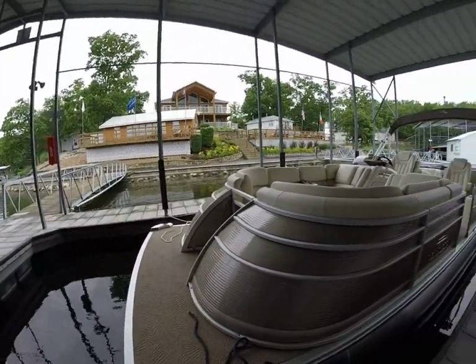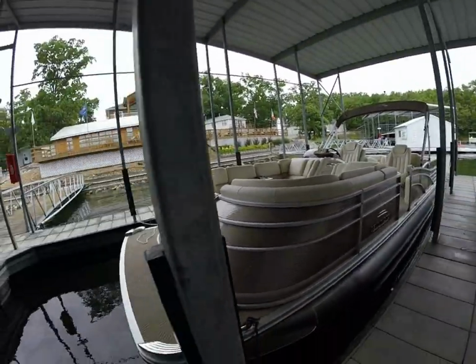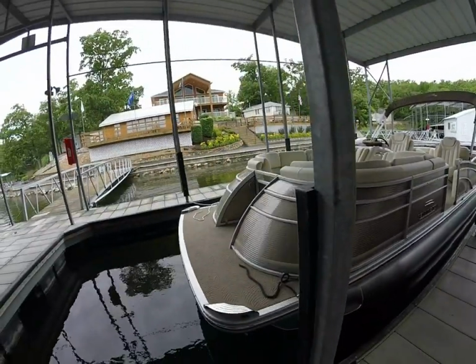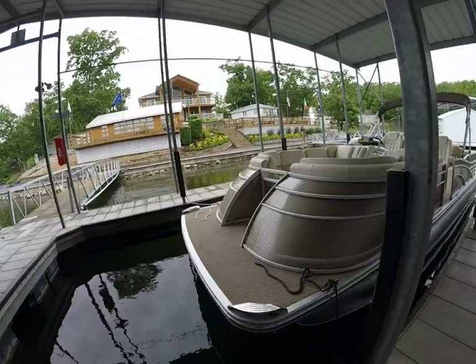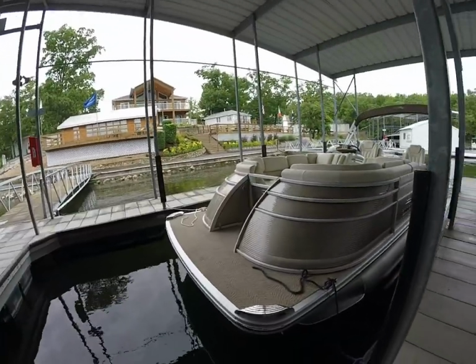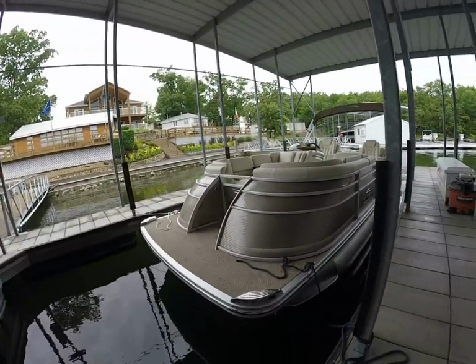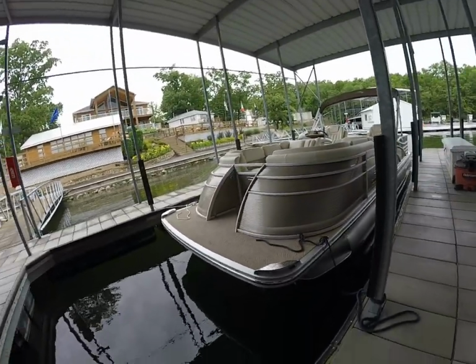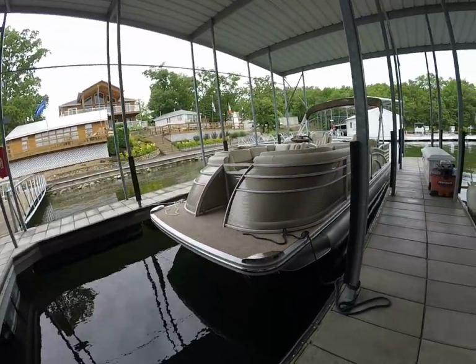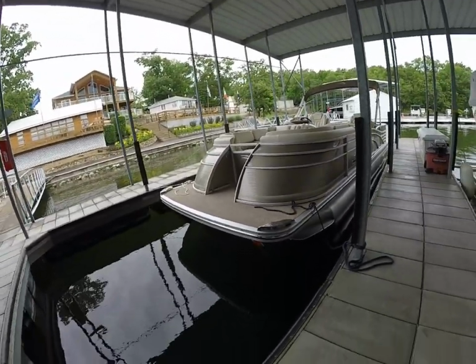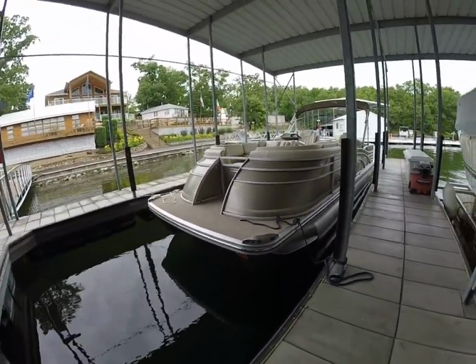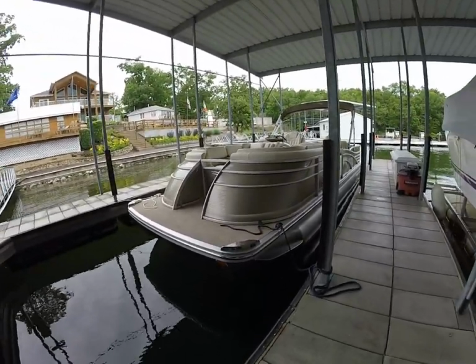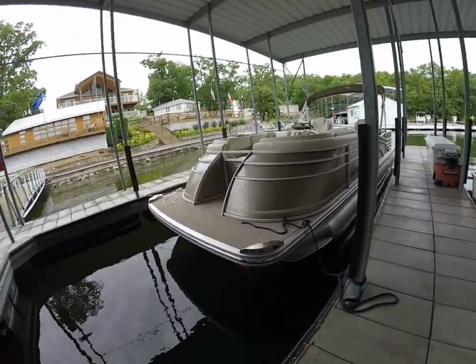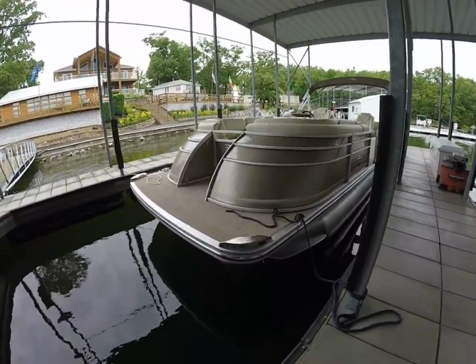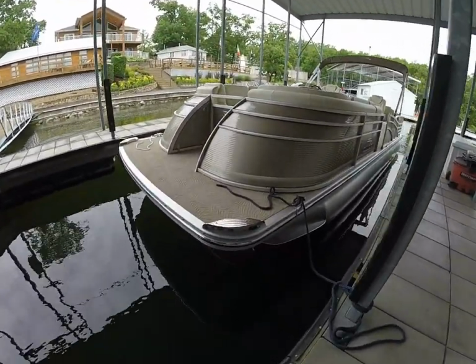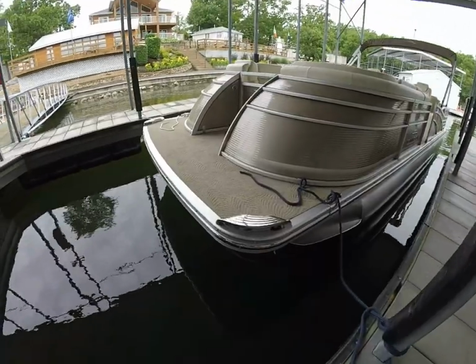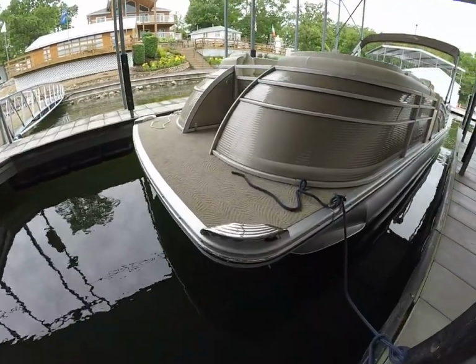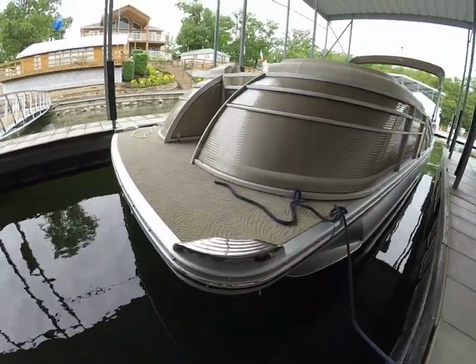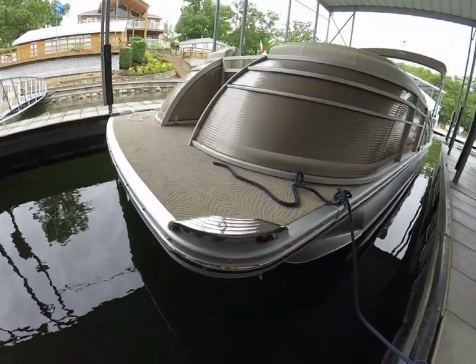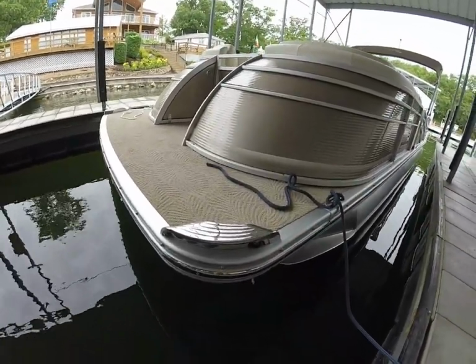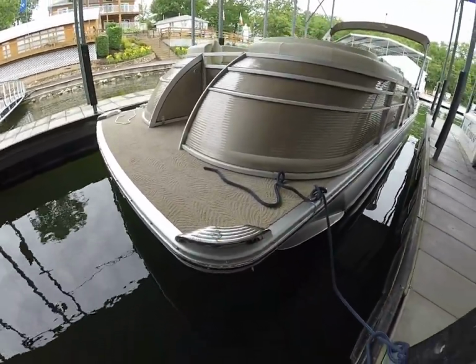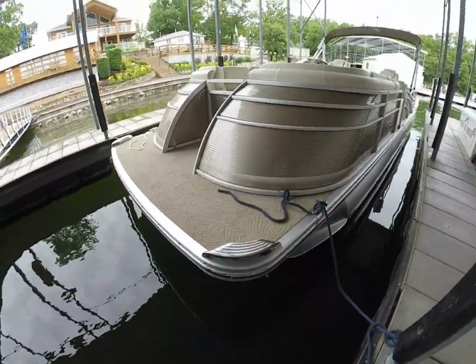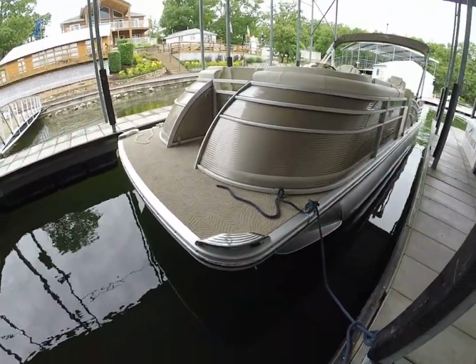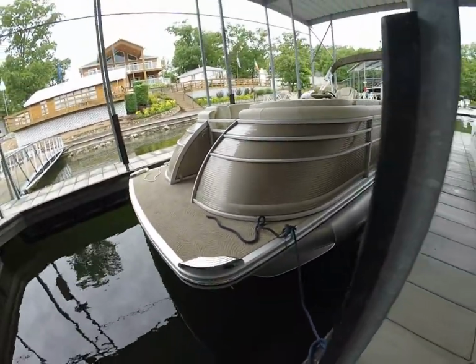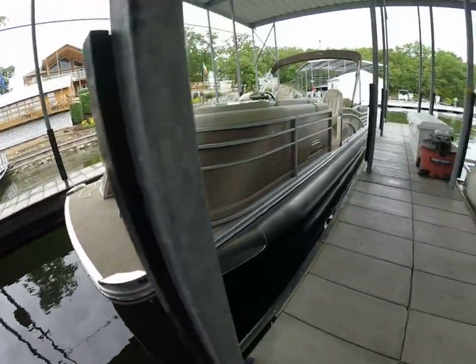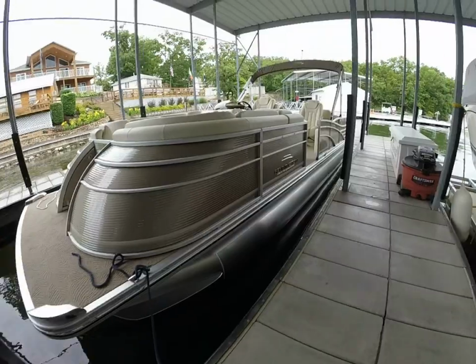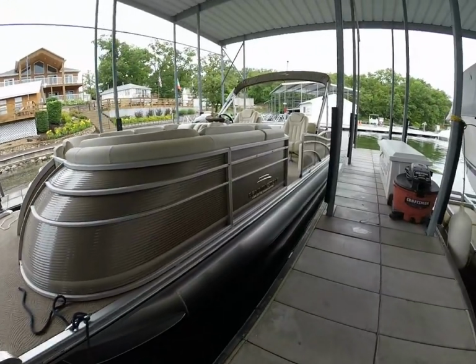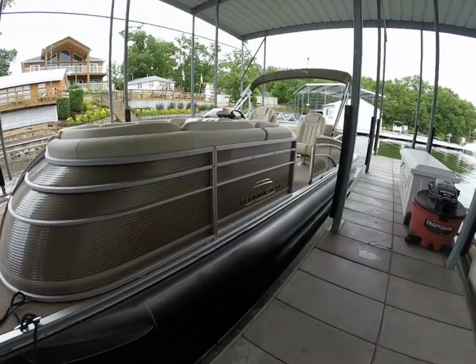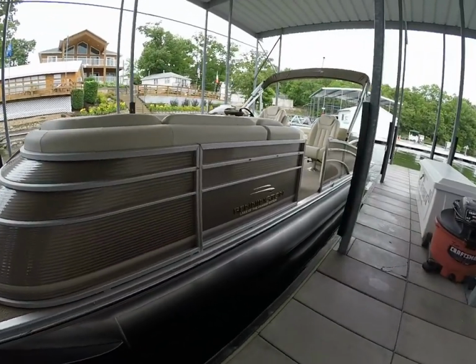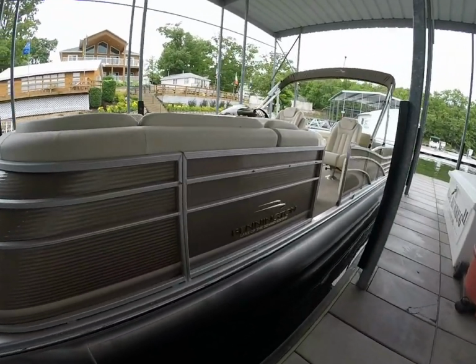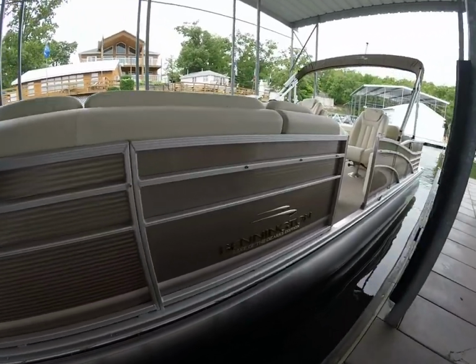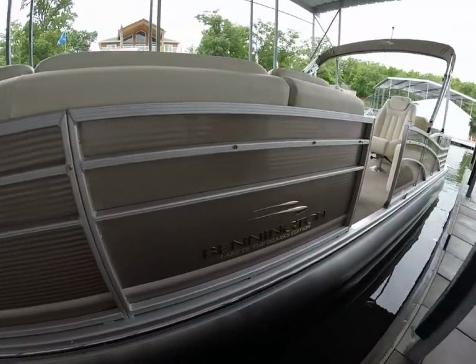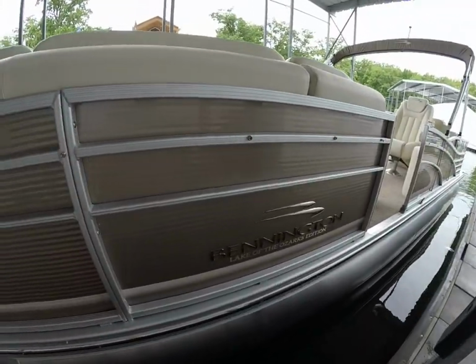It's a very nice boat and it's got all the features that we typically equip on our boats down here at Lake of the Ozarks. As you can see we've got our stainless steel rub rail. Down here at the bottom we've got our stainless steel docking lights. We've also got the Lake of the Ozarks edition rough water package aboard the boat as well.